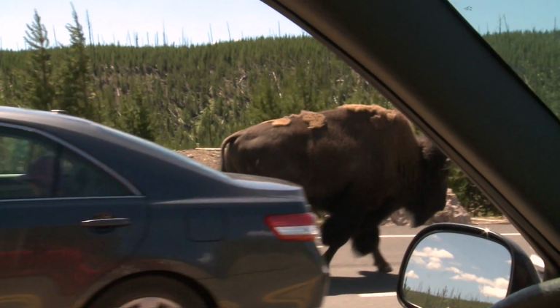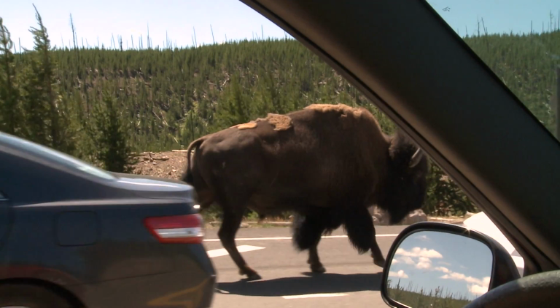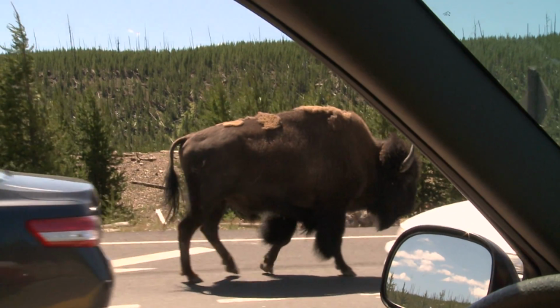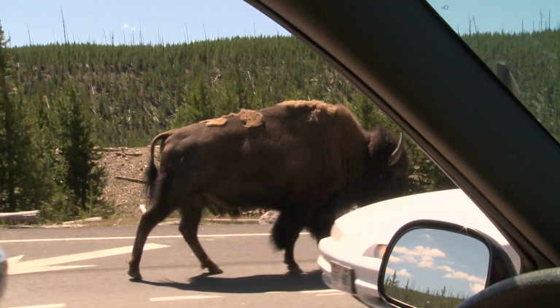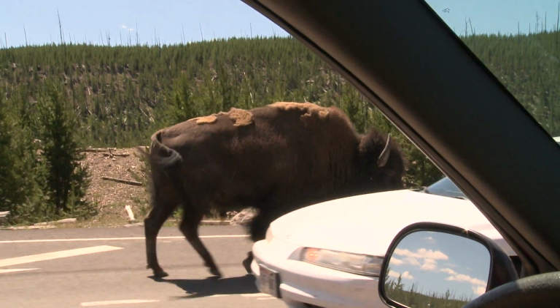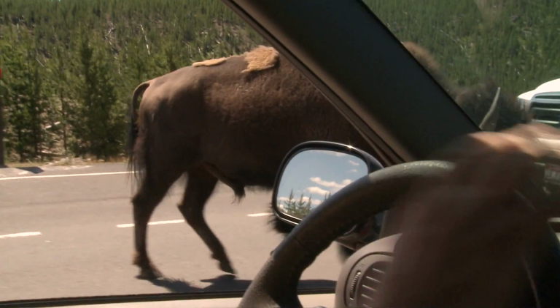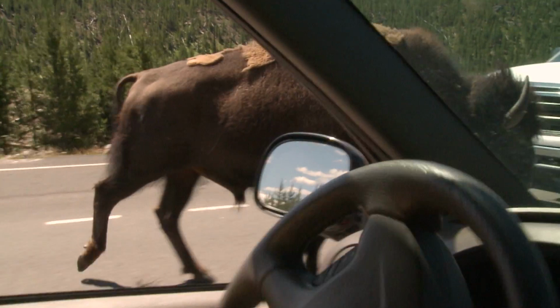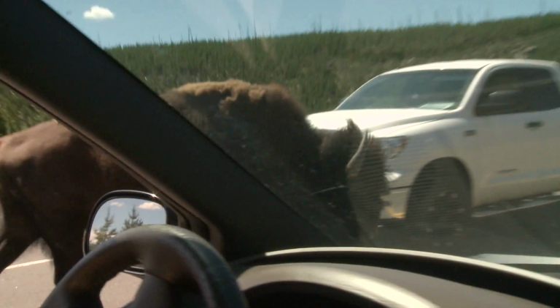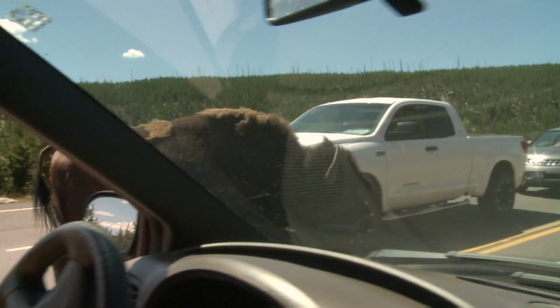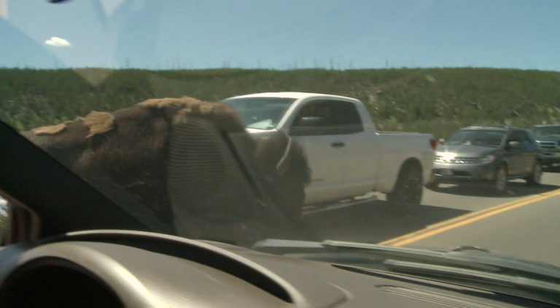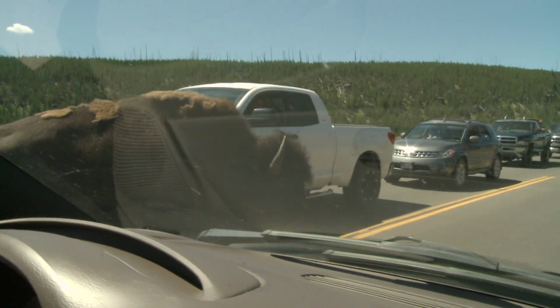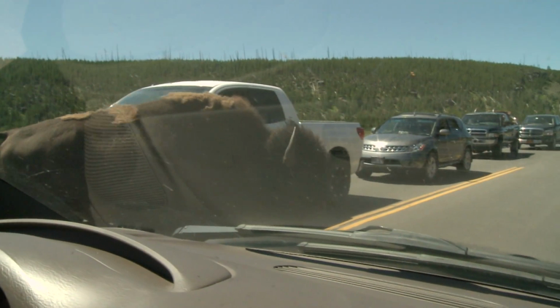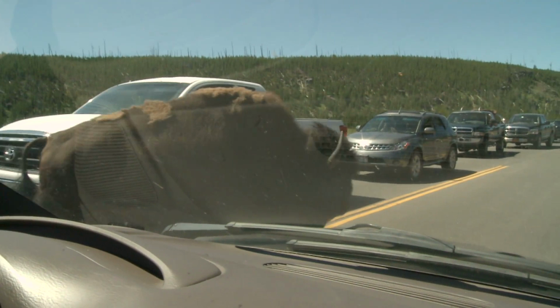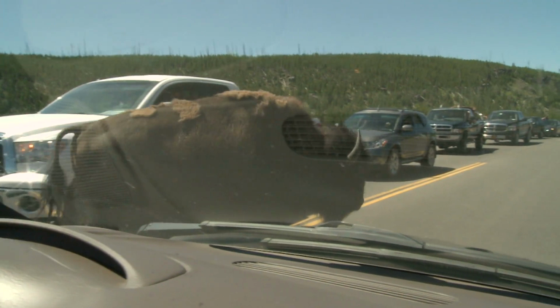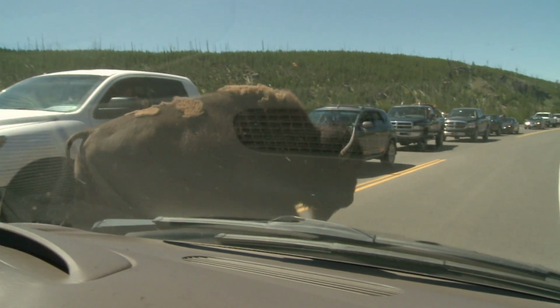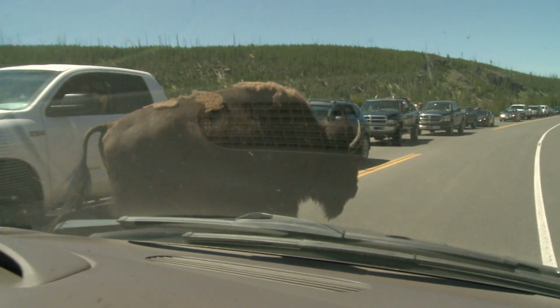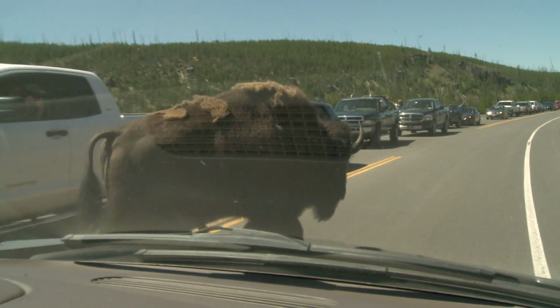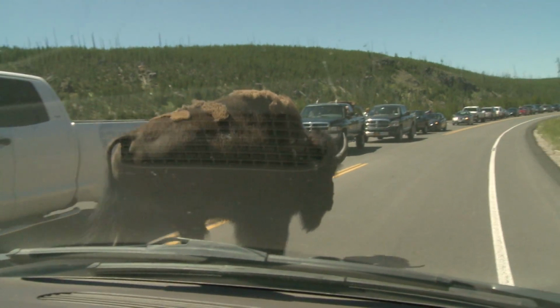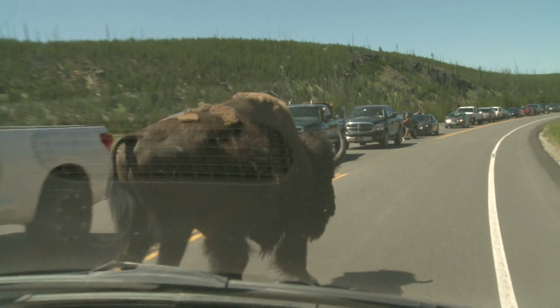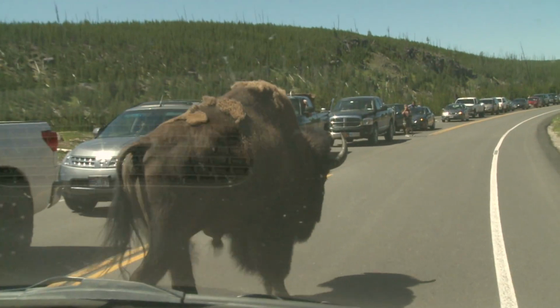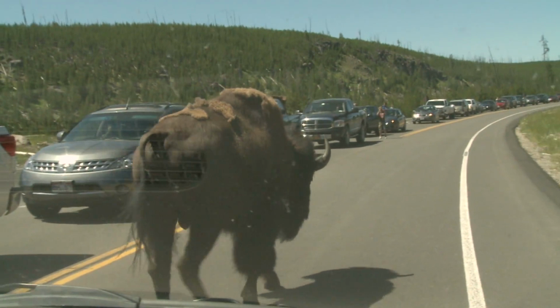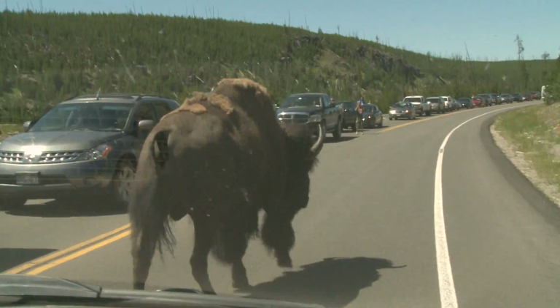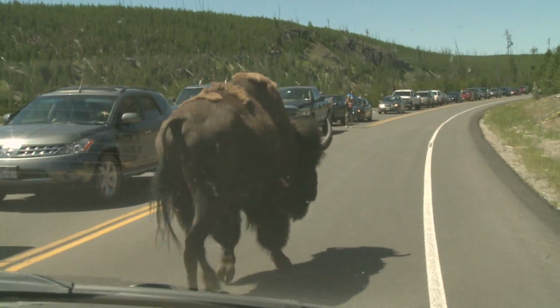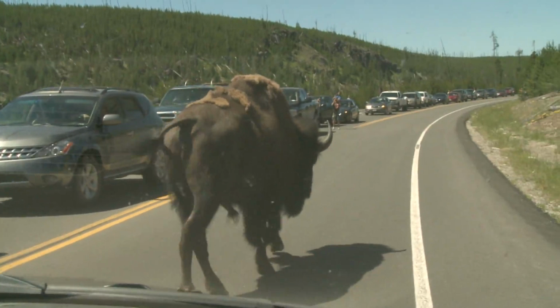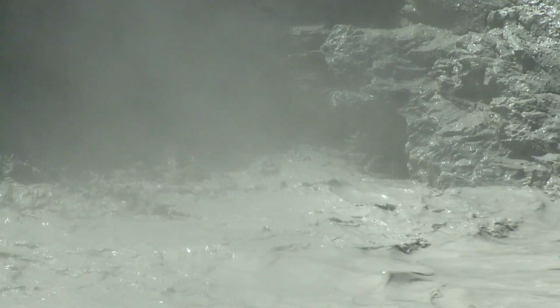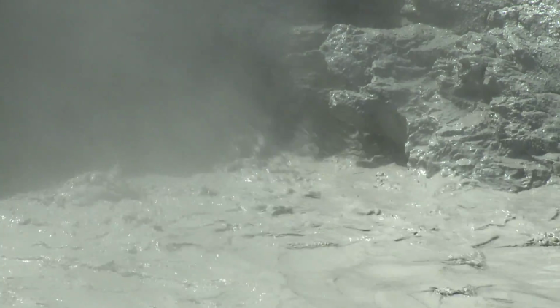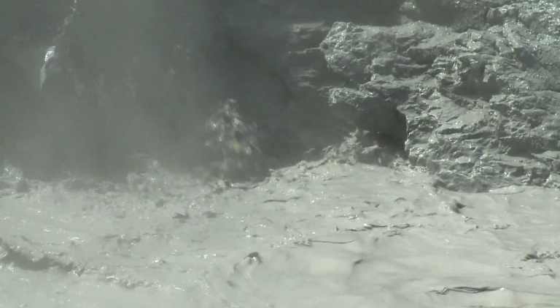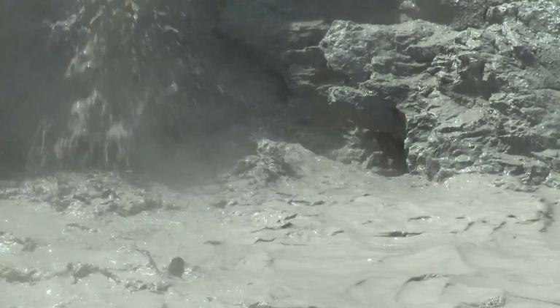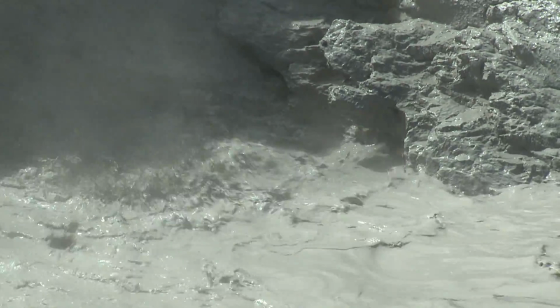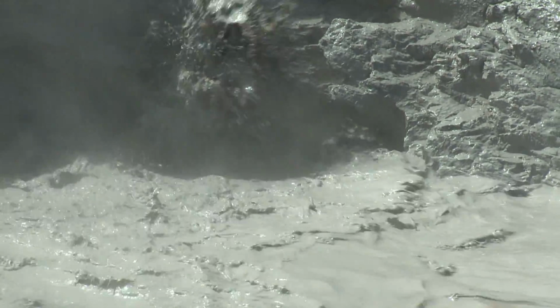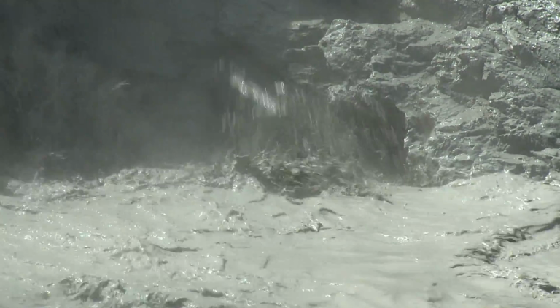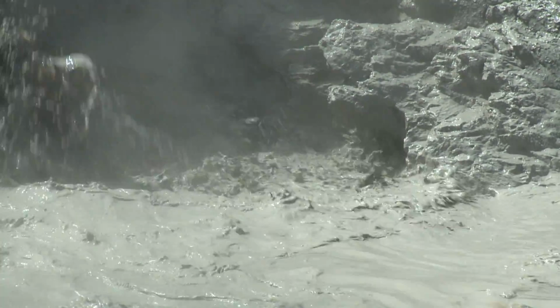Look at him — he's checking out his visitors, just doing a little jig down the middle of the road. No biggie. And it's sort of a muddy cauldron, or a muddy hot spring.